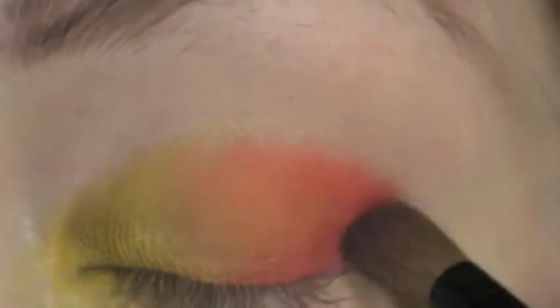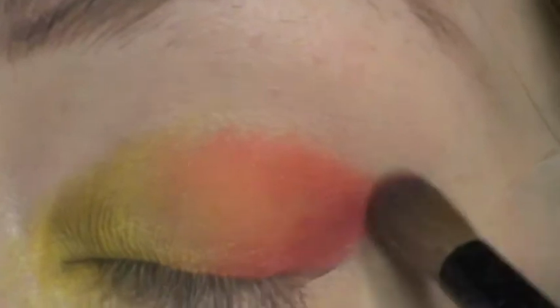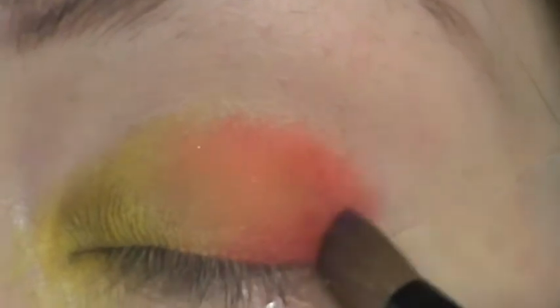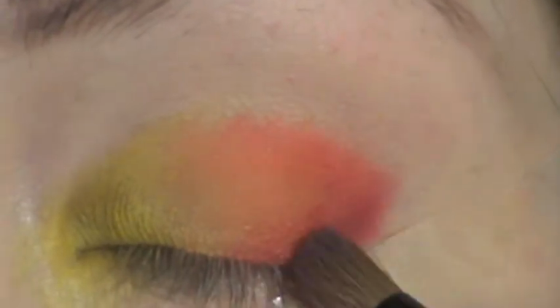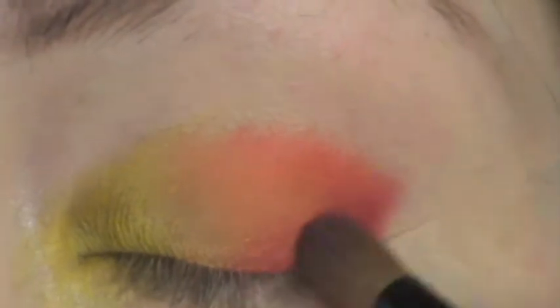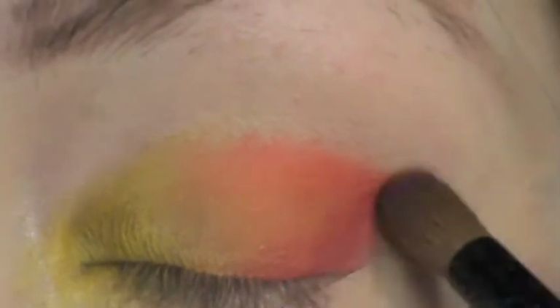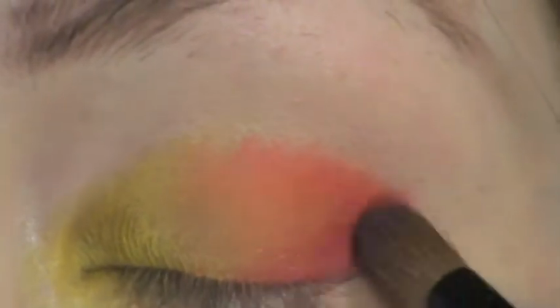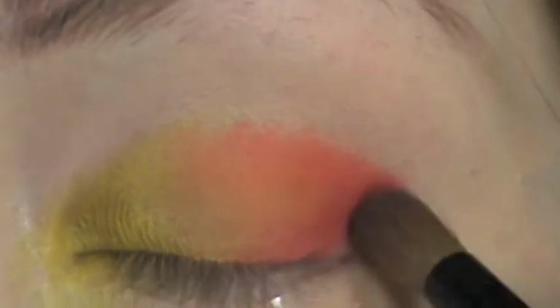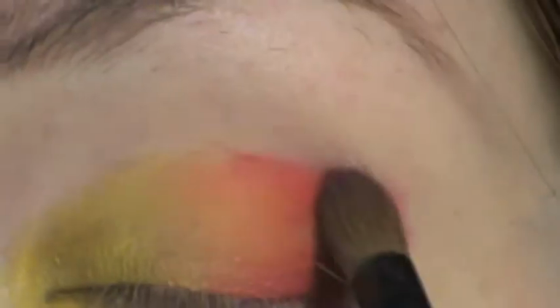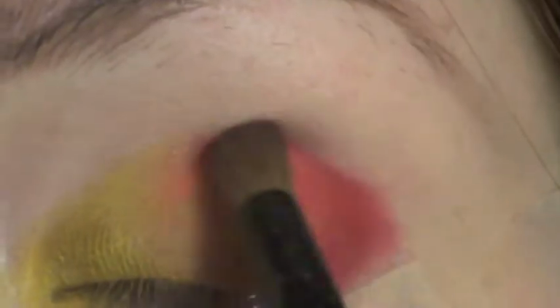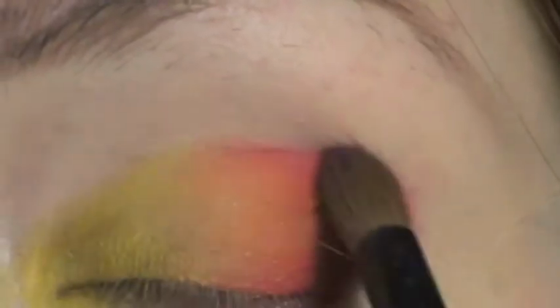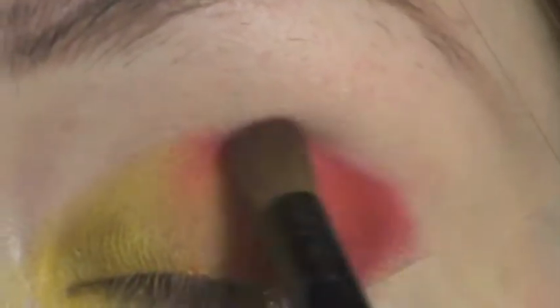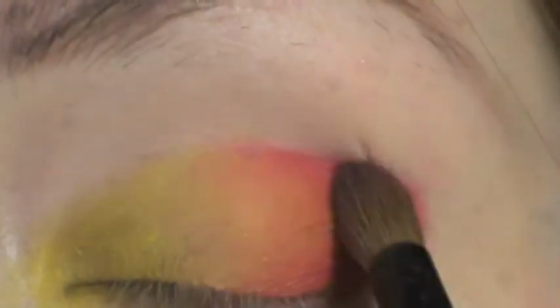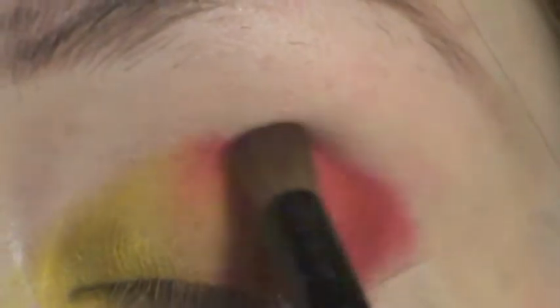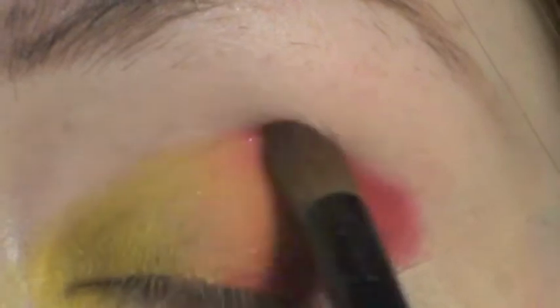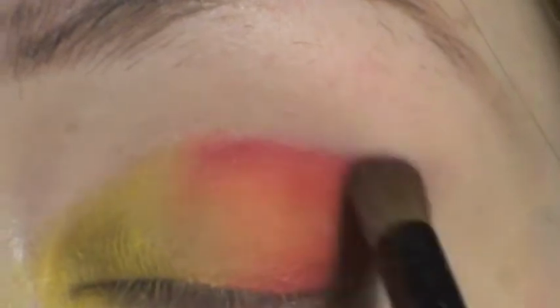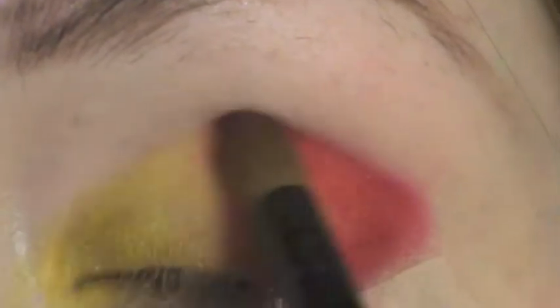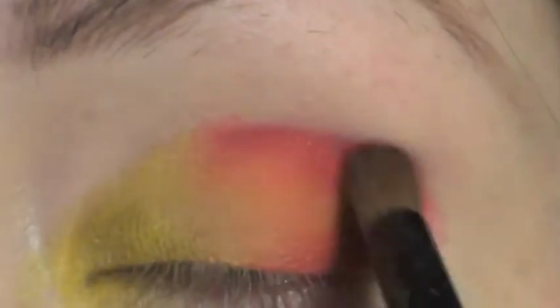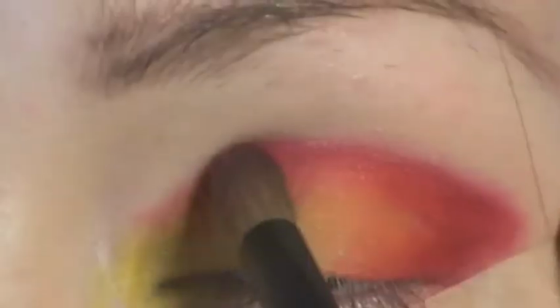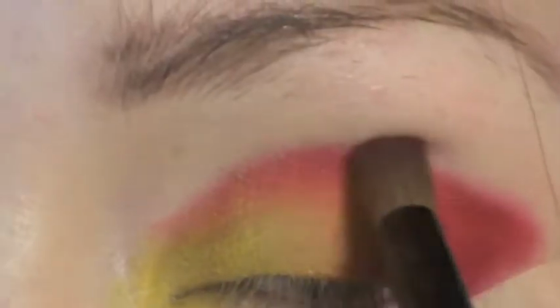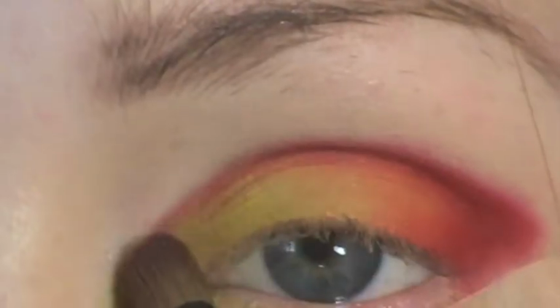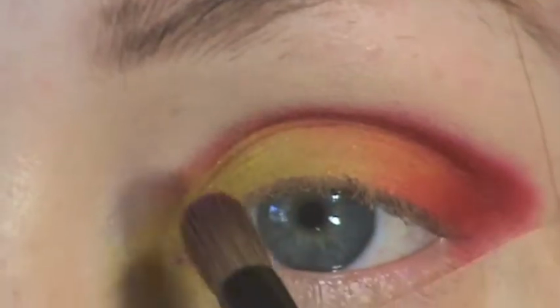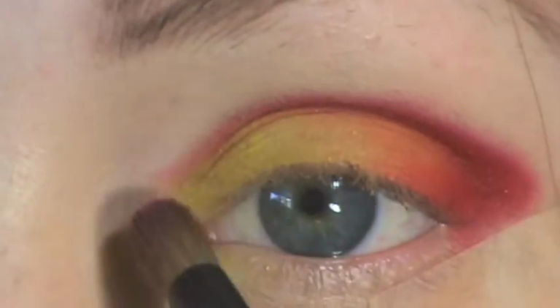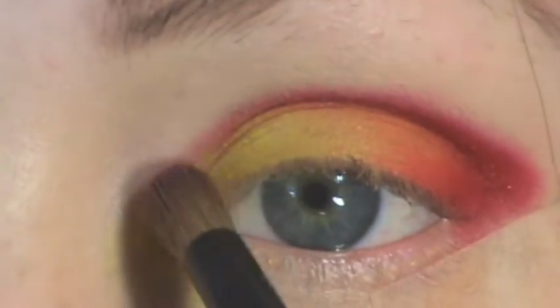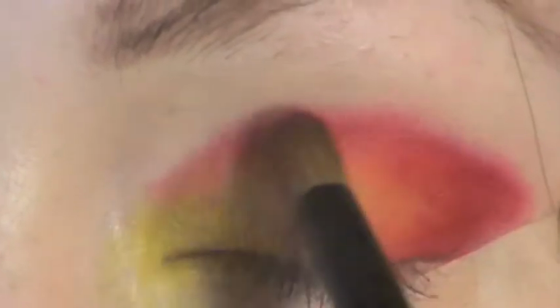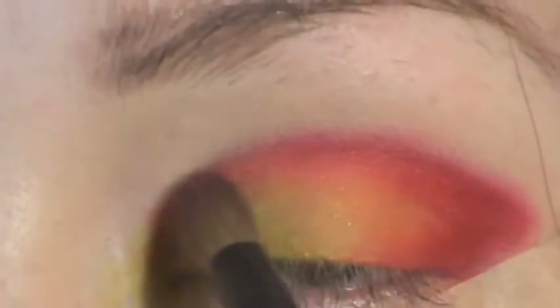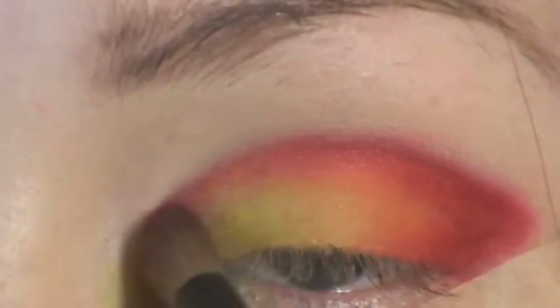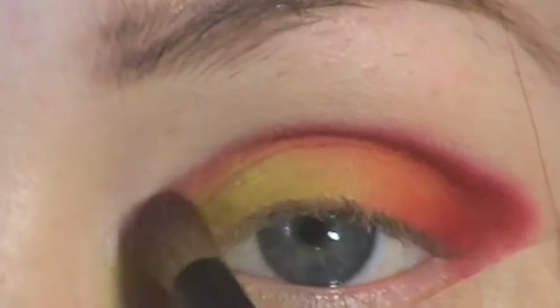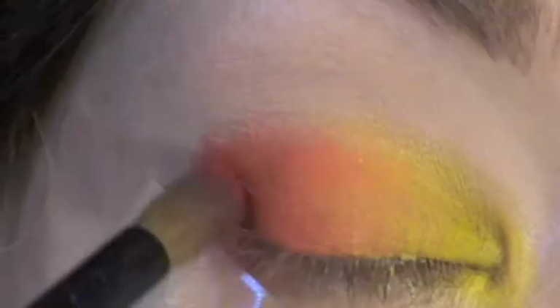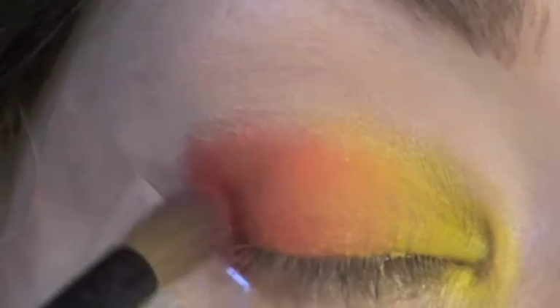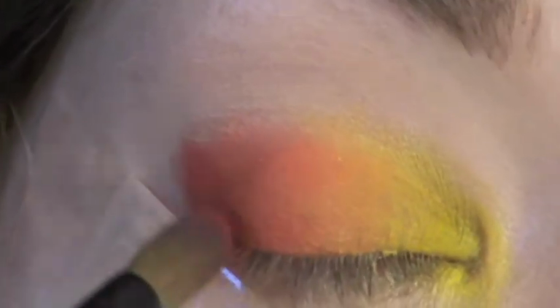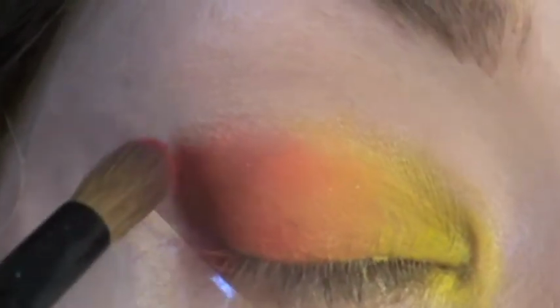Moving on to the vibrant red color called Love Plus, apply this in the very outer corner focusing just around the orange sections and dusting into the crease as well. Keep the outer portion near the tape free from any color once again.